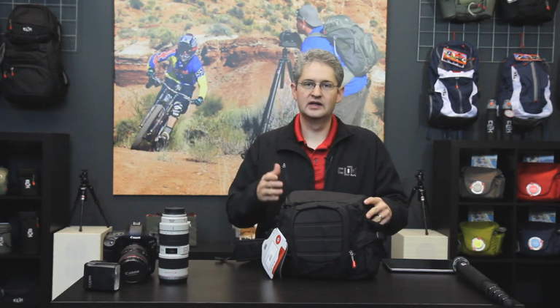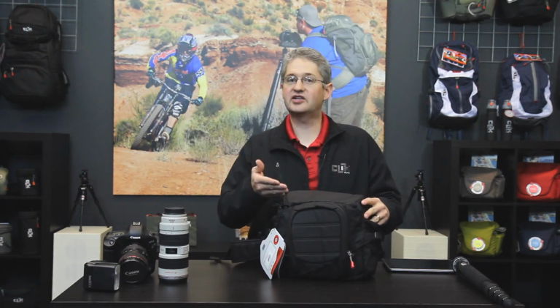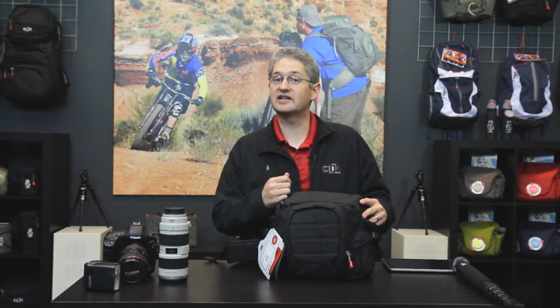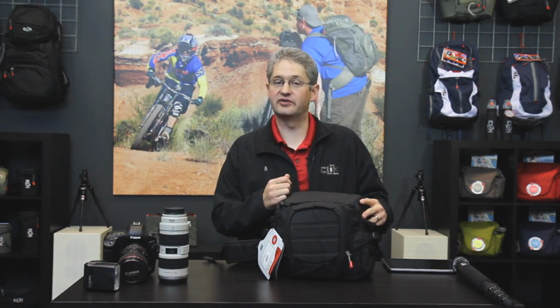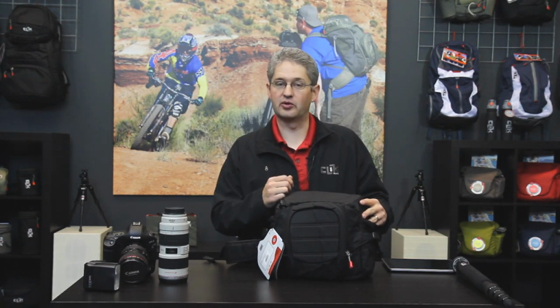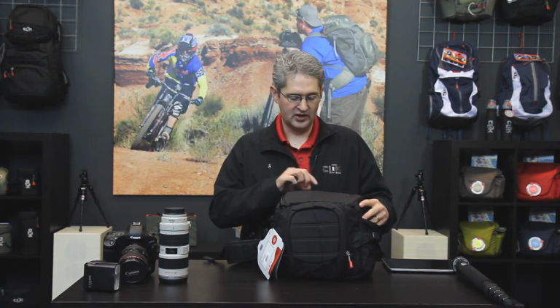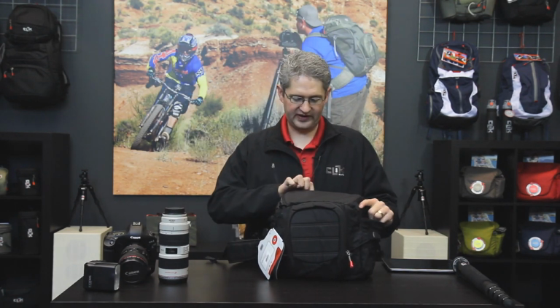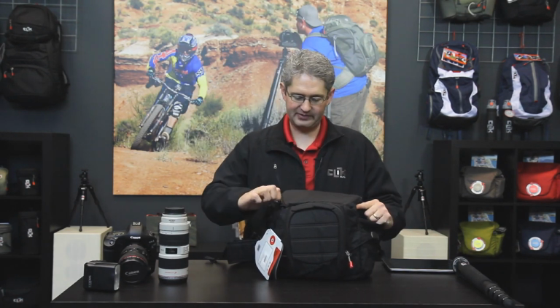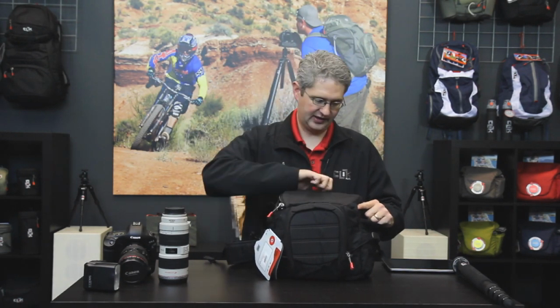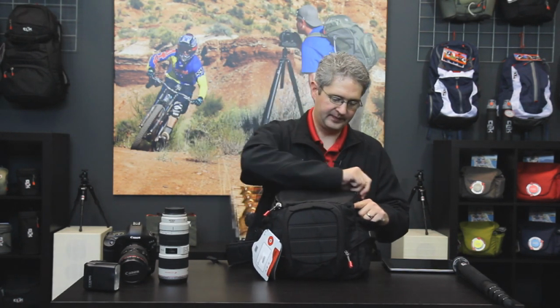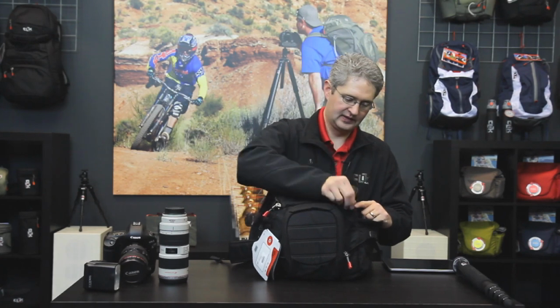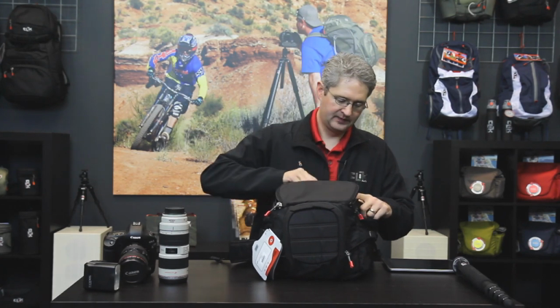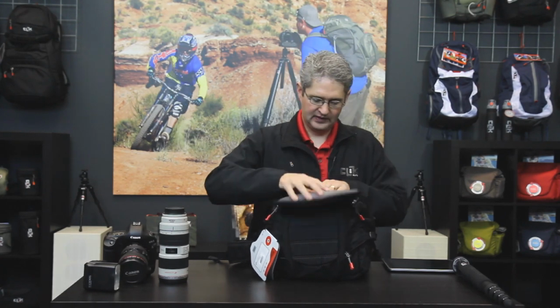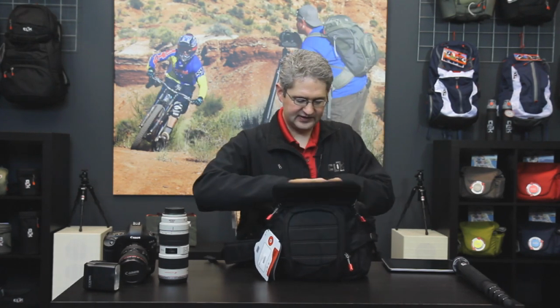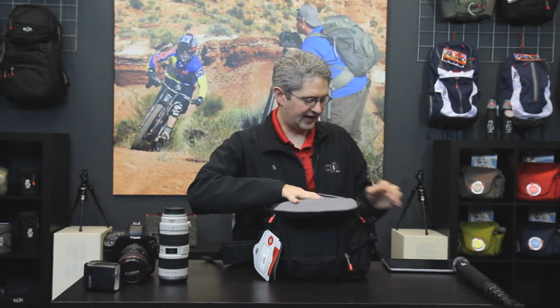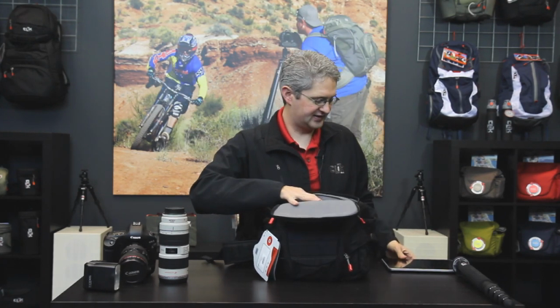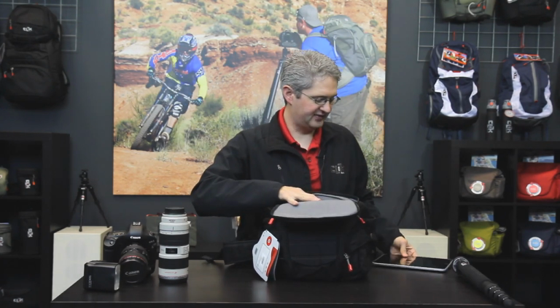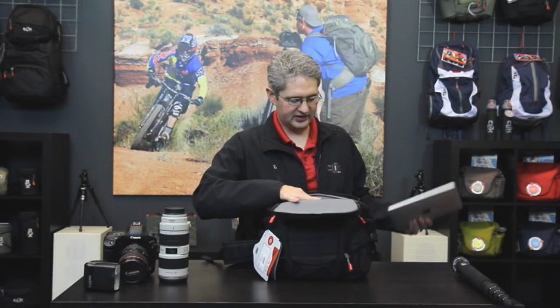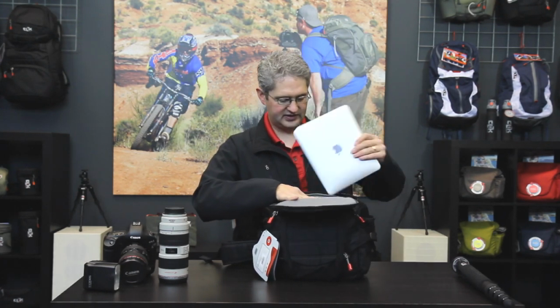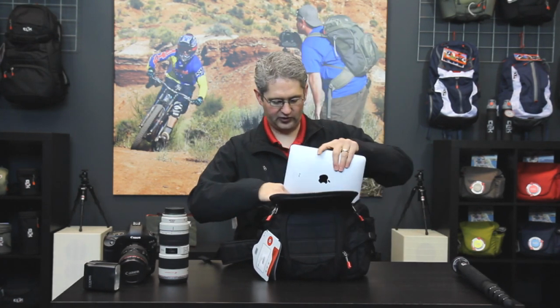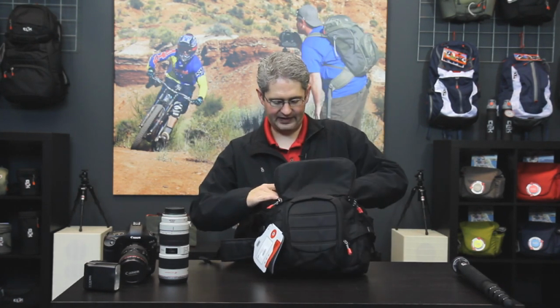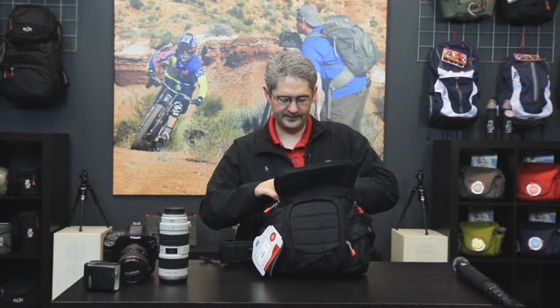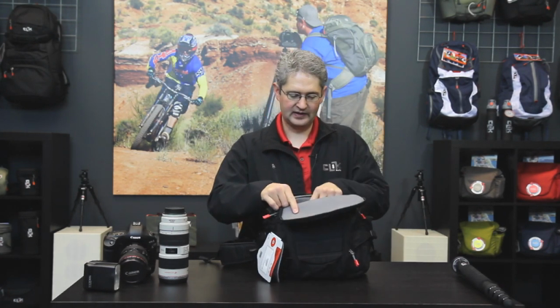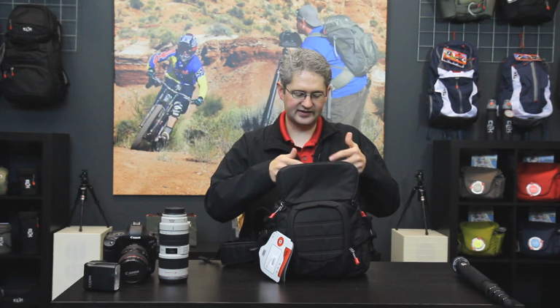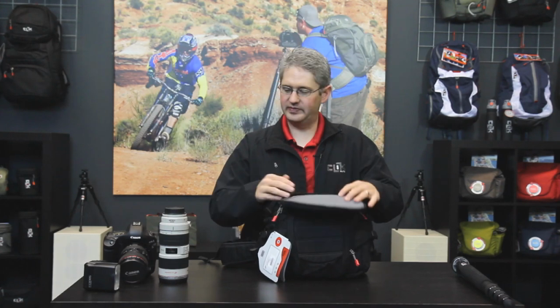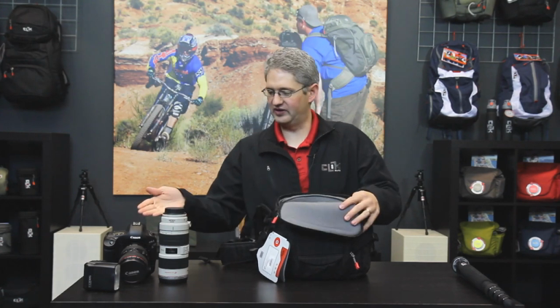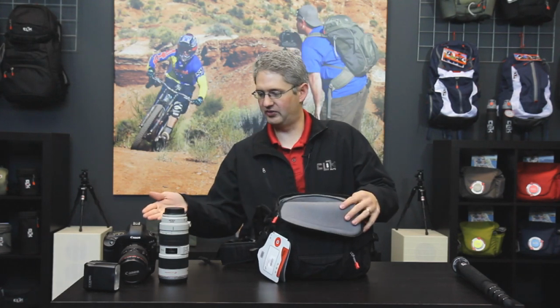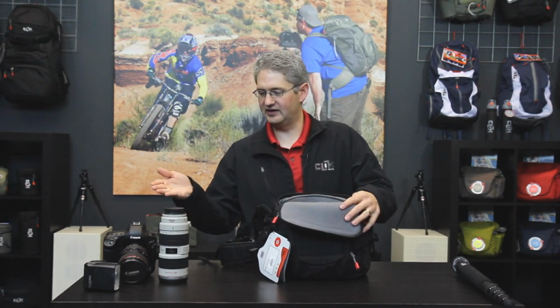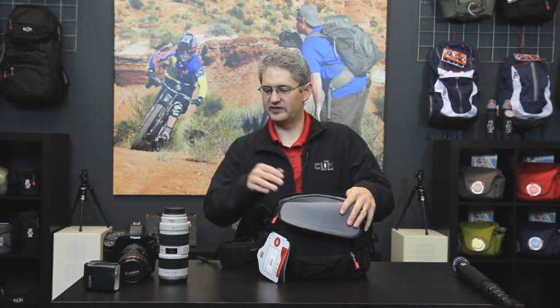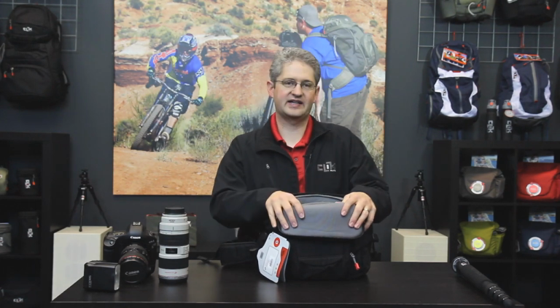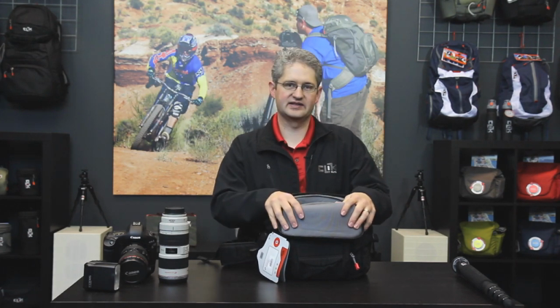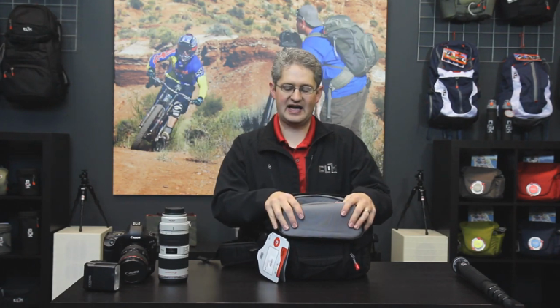In the top section of the Reporter we find the camera gear area. This area has a sleeve built specially for an iPad and is also built for a pro body with a second lens and a flash.